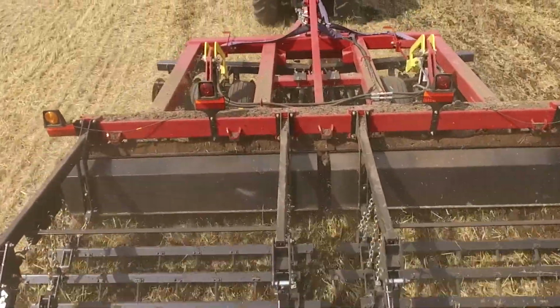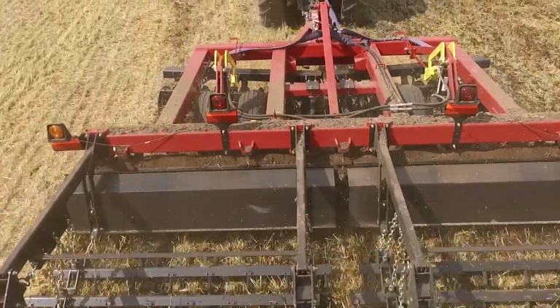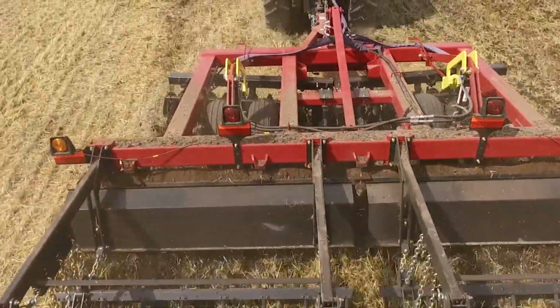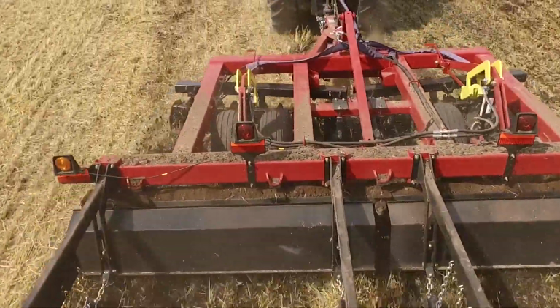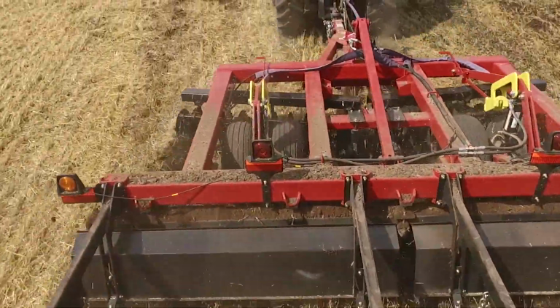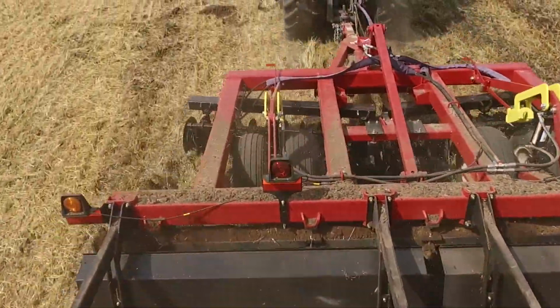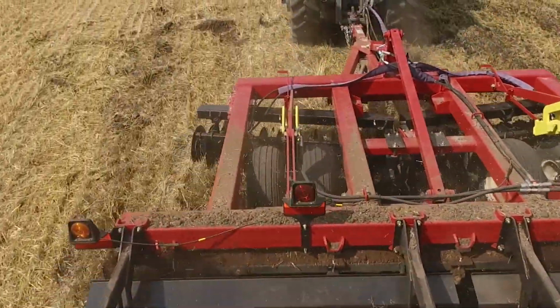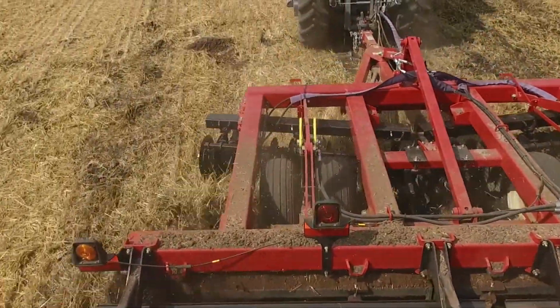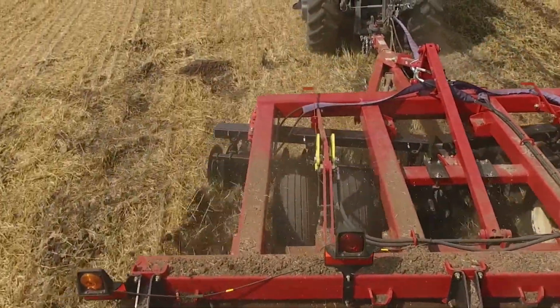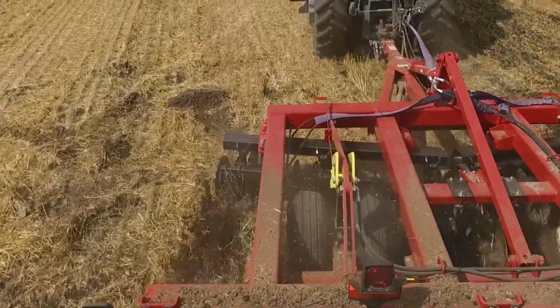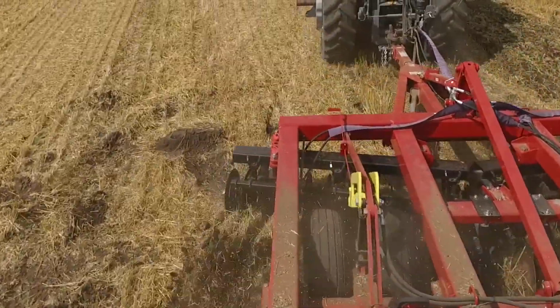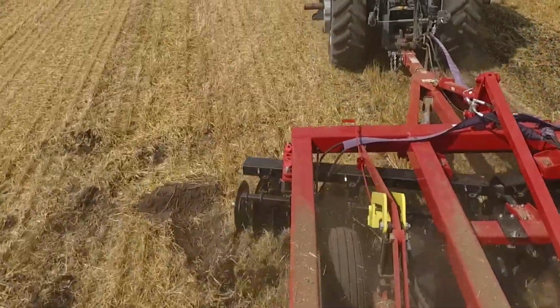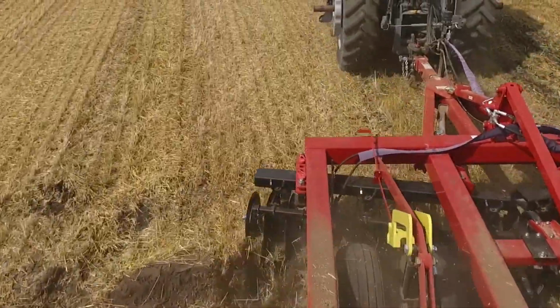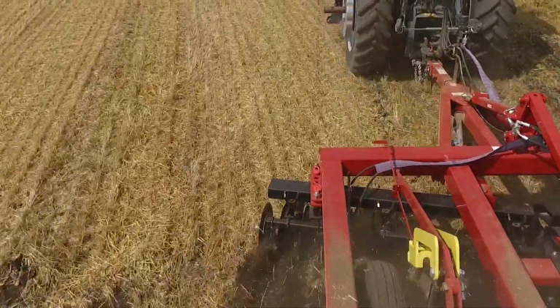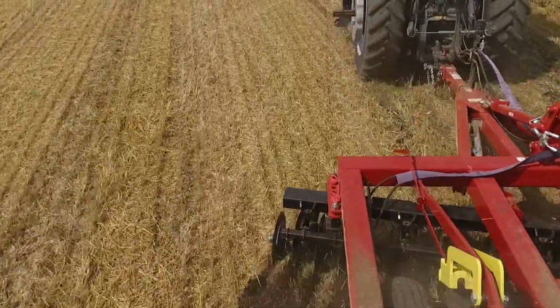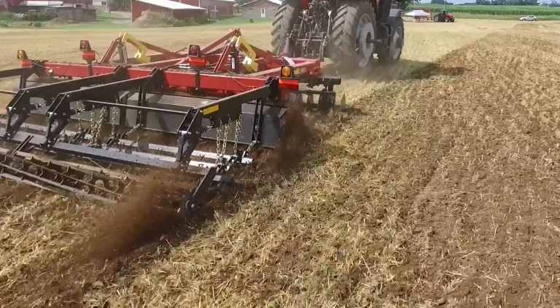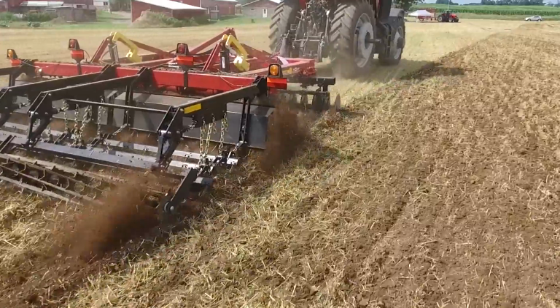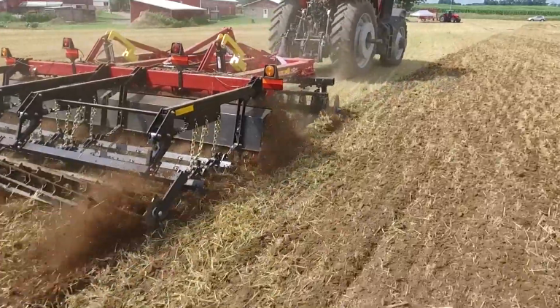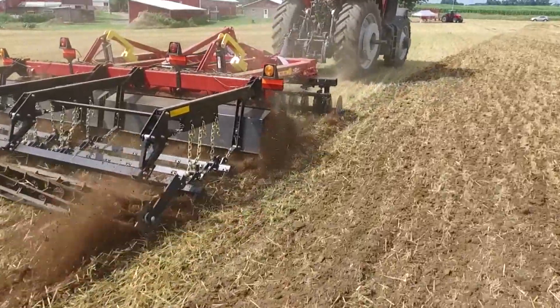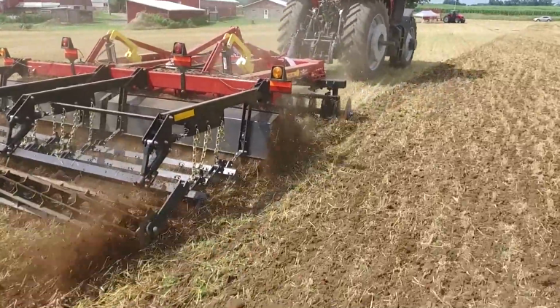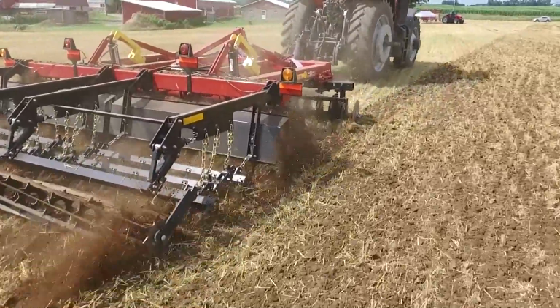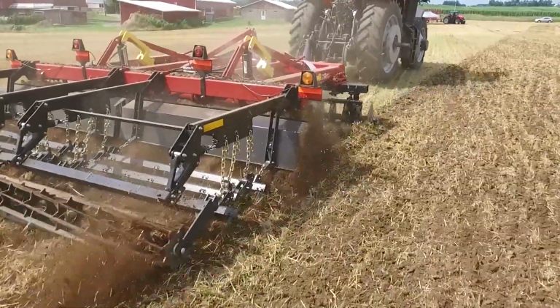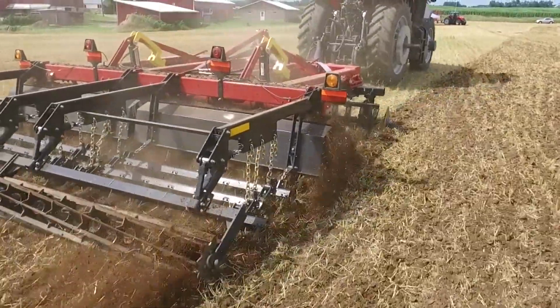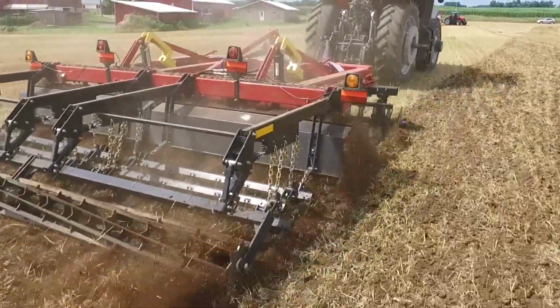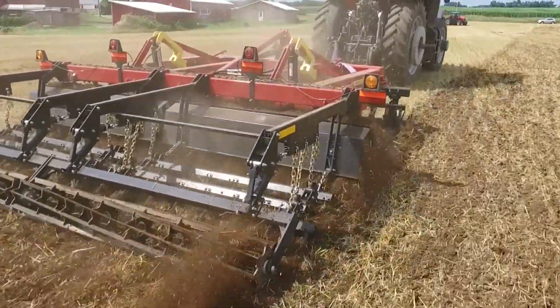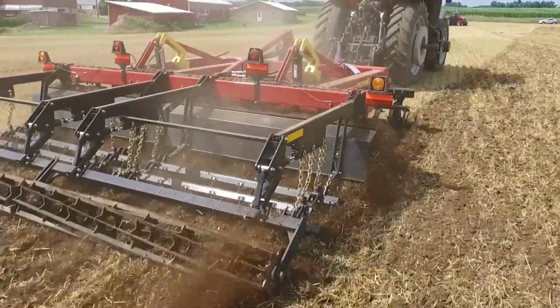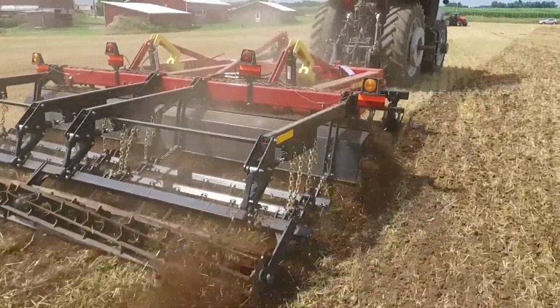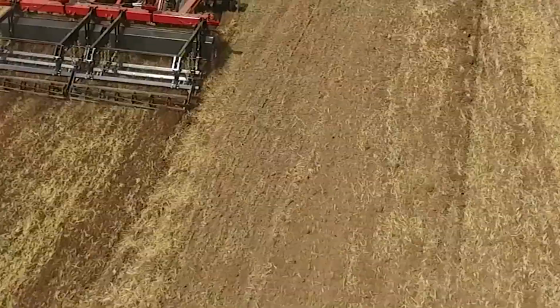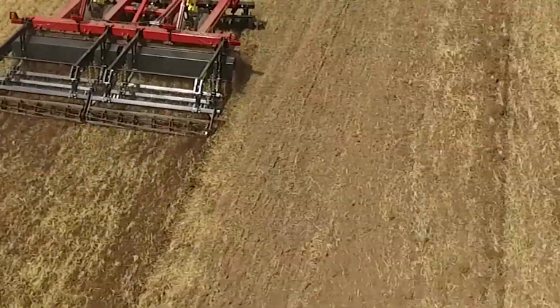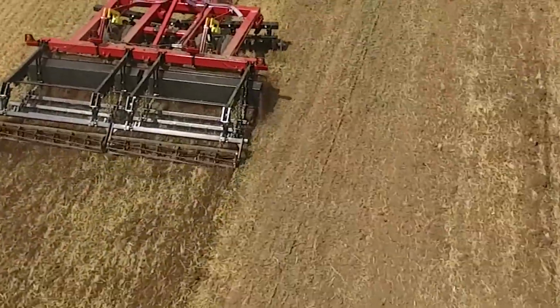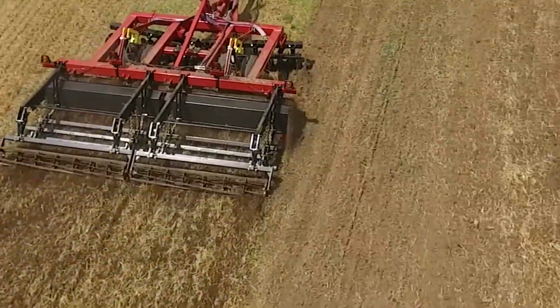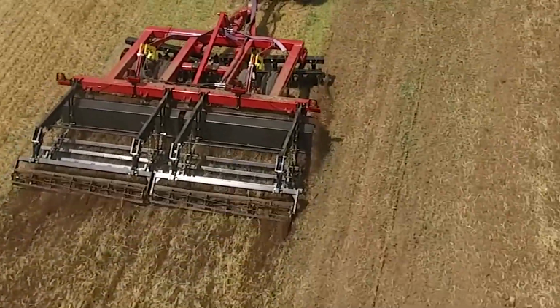McFarlane also offers a kit so growers anywhere in North America can update their existing RealDiscs to a Cobra model, achieving aggressive cutting ability coupled with the strength and toughness to perform in any rocky or extreme soil conditions.